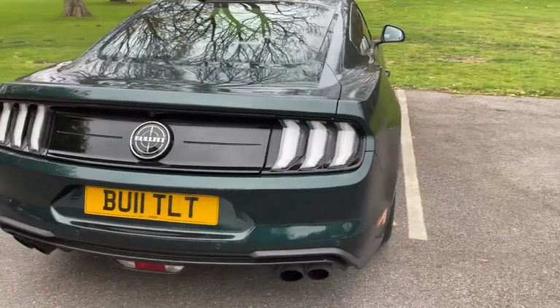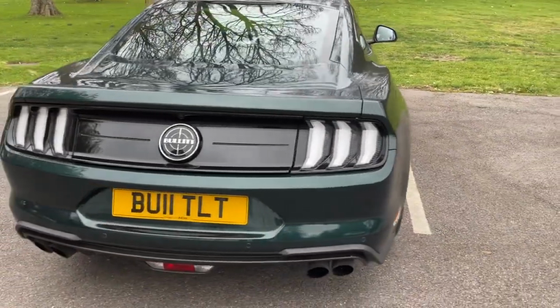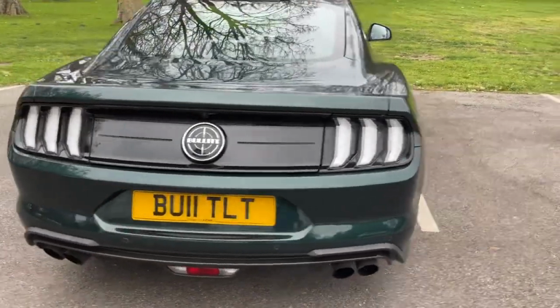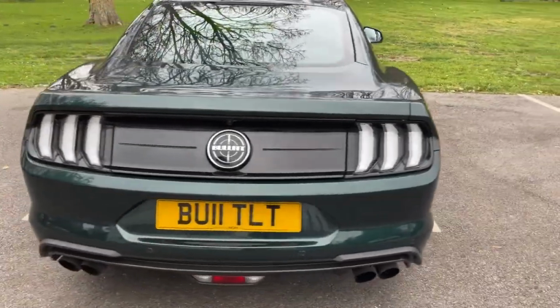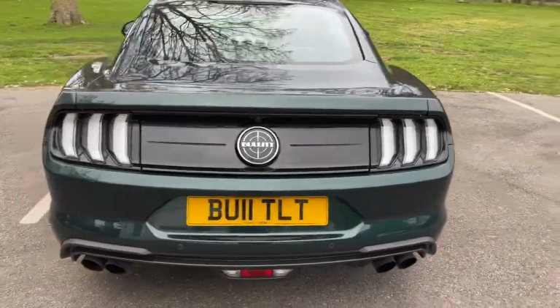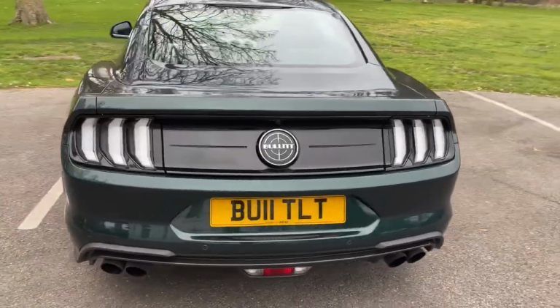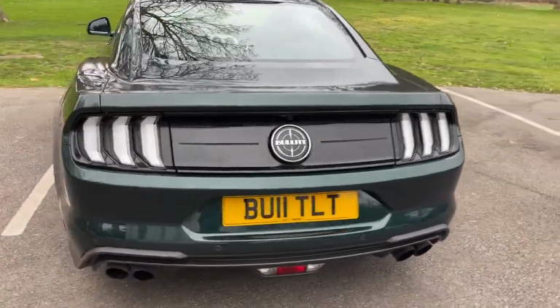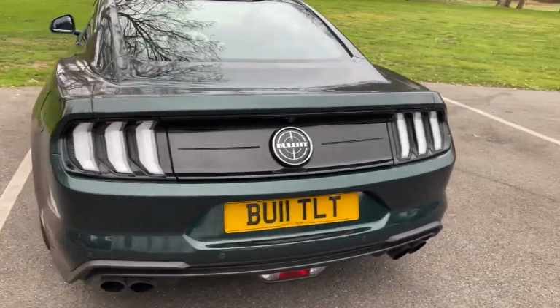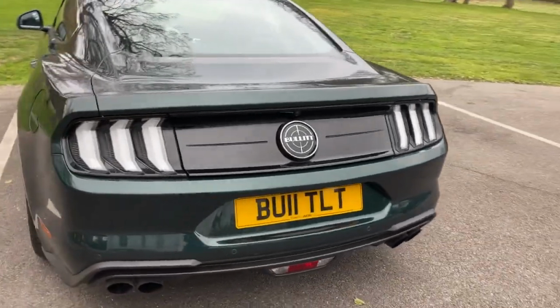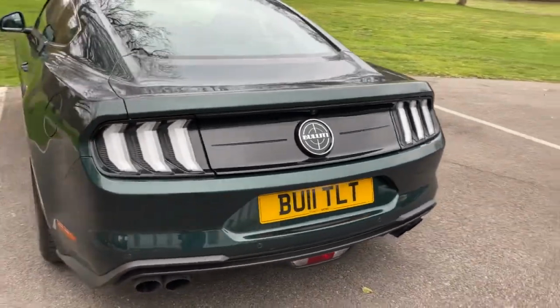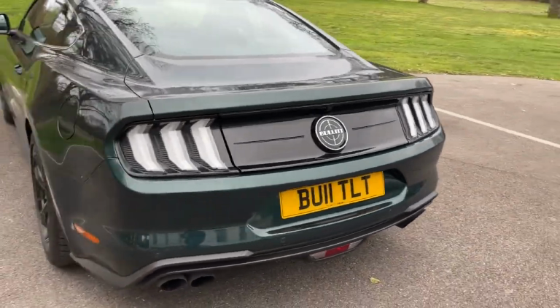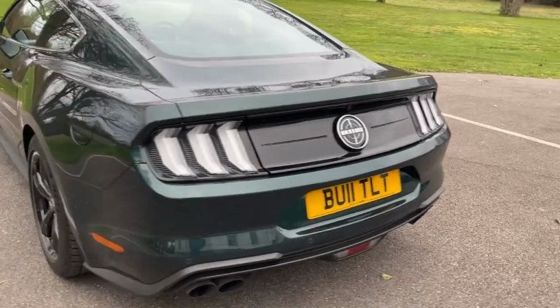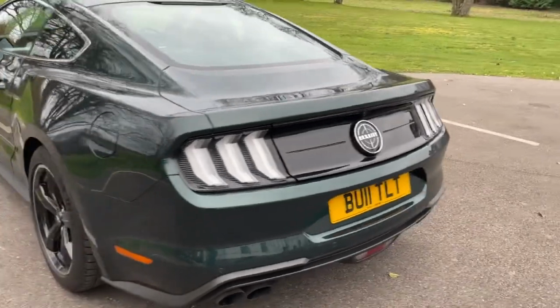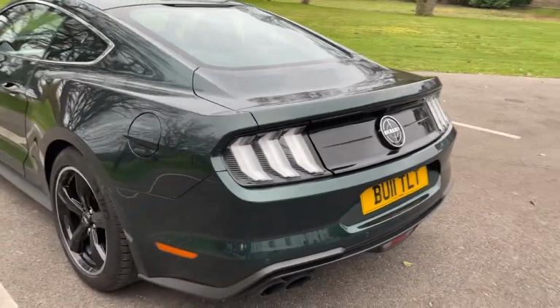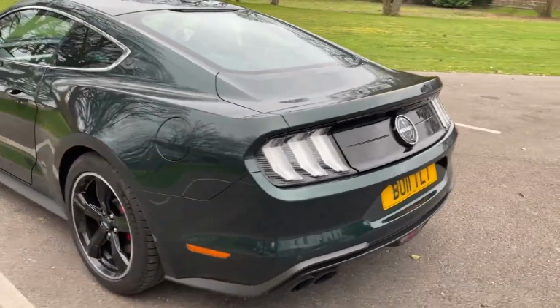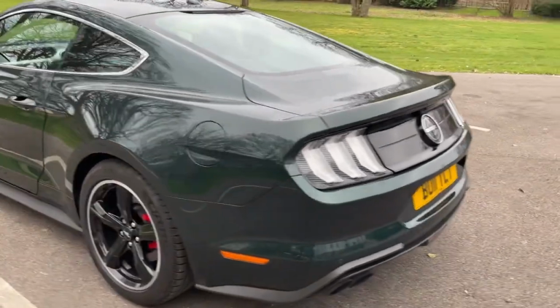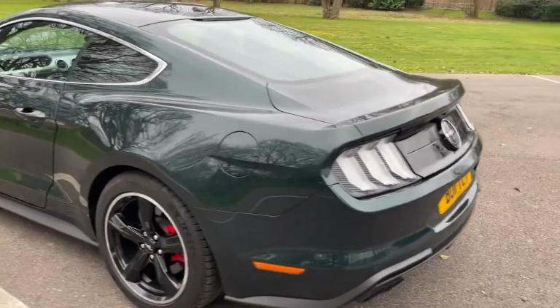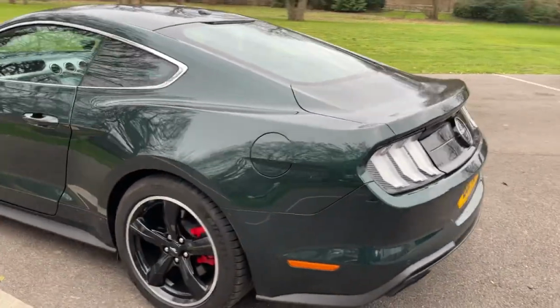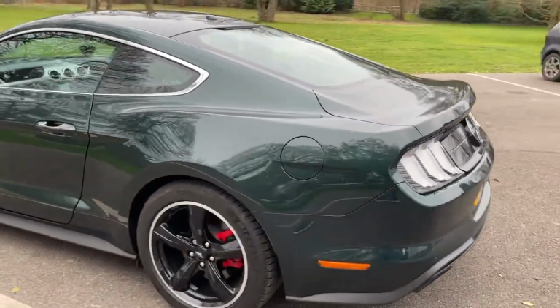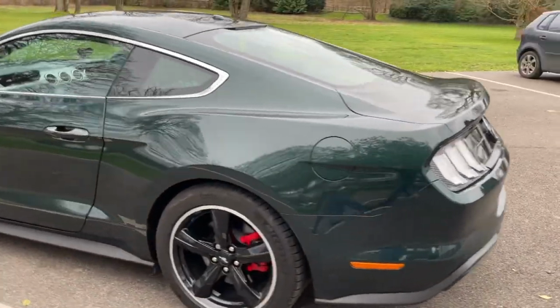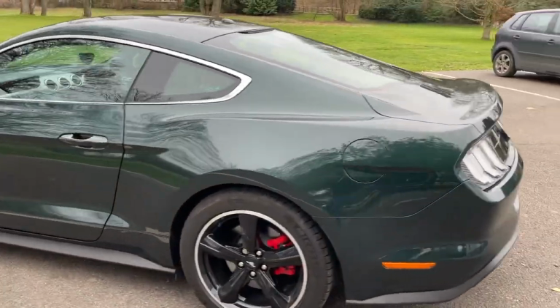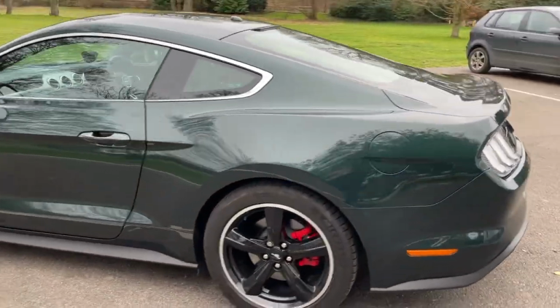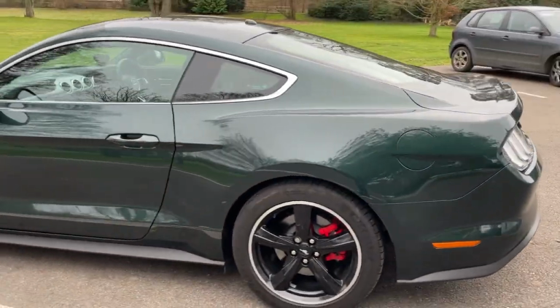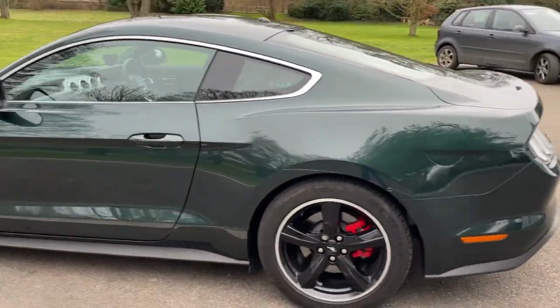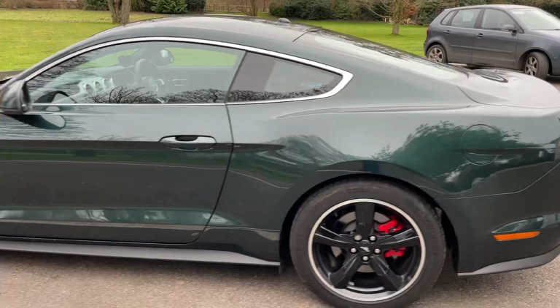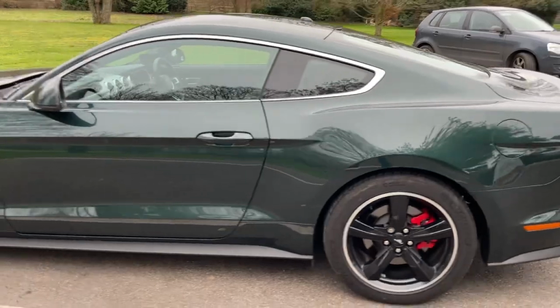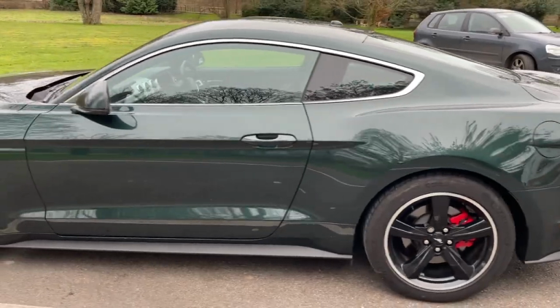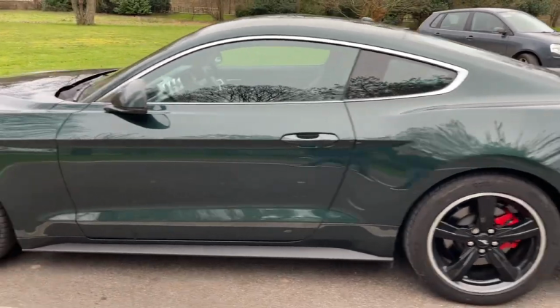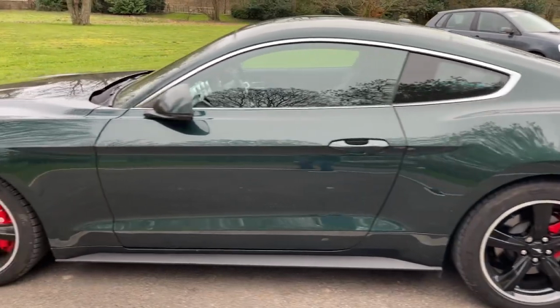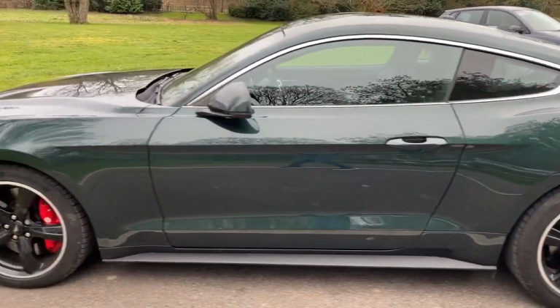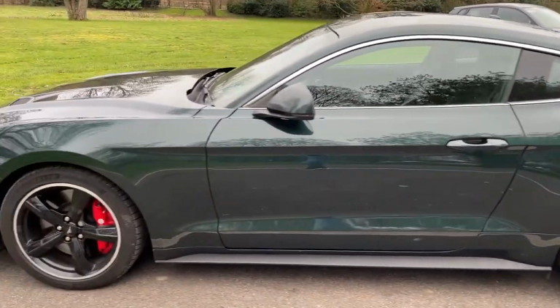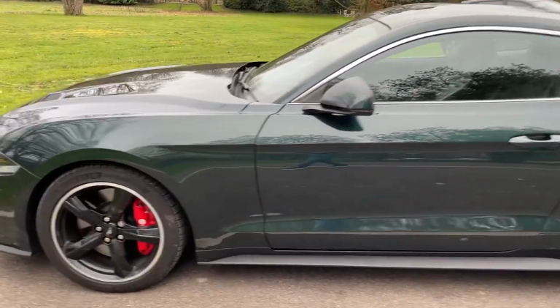It's only done 1,200 miles from new. All service is due with Ford — I think it's due a service now, which we're going to get done before it goes out.